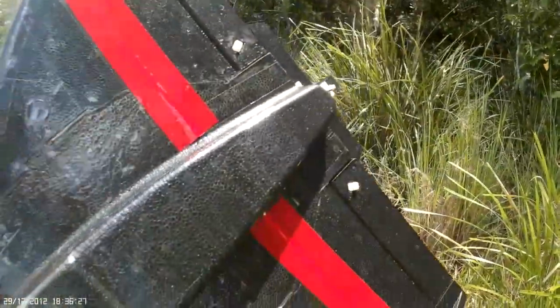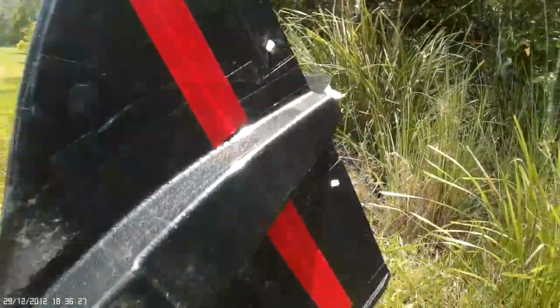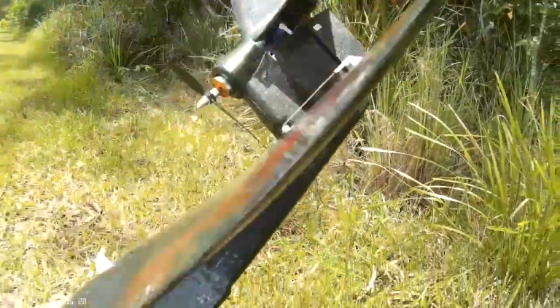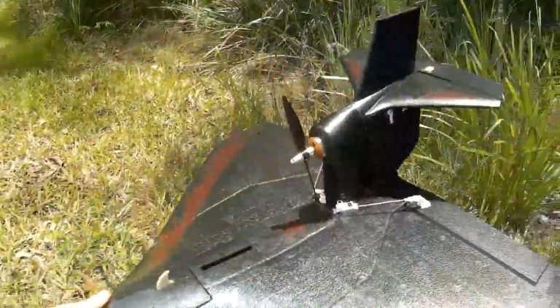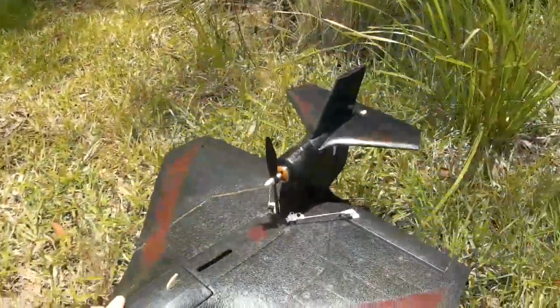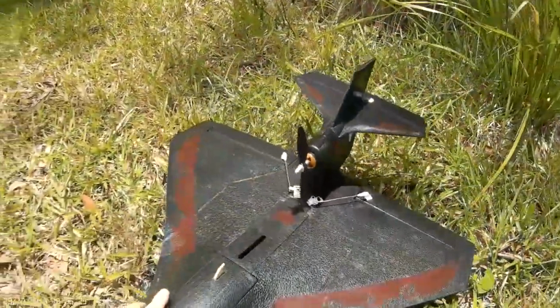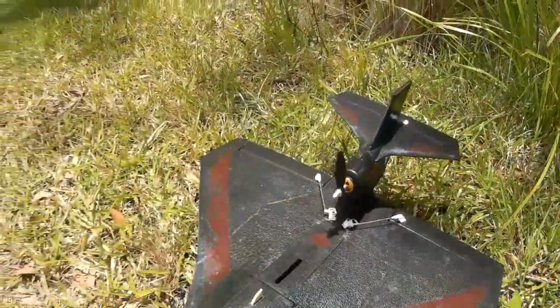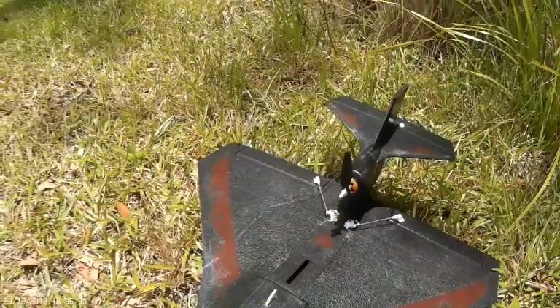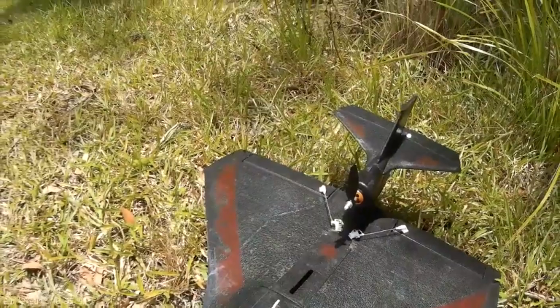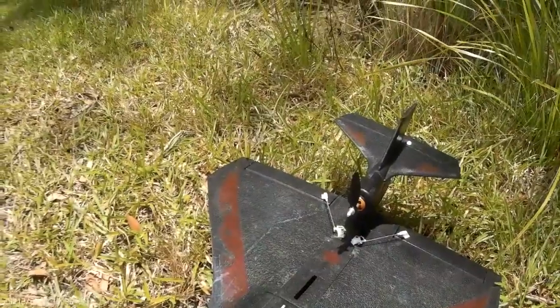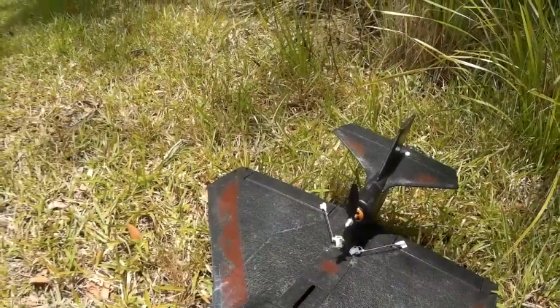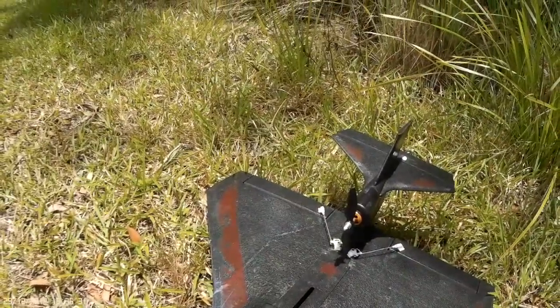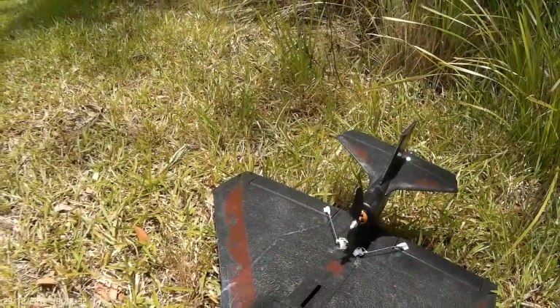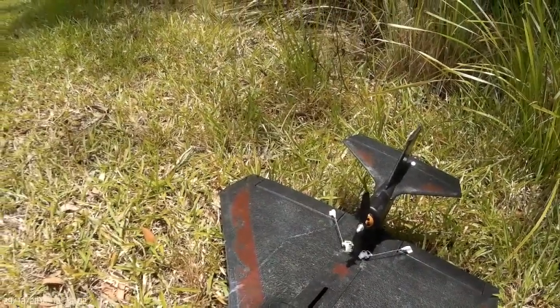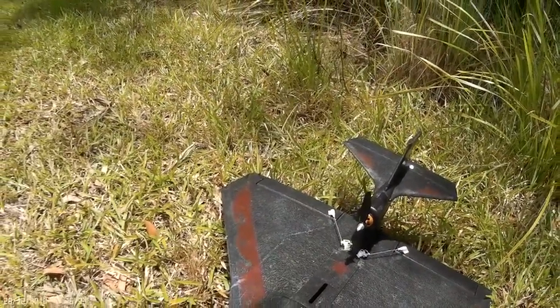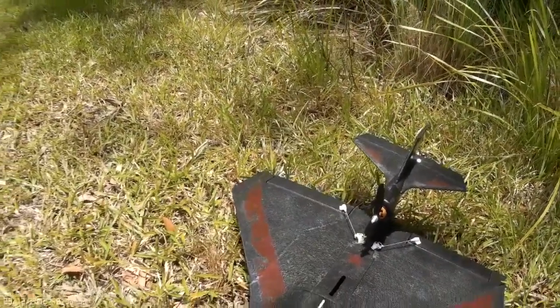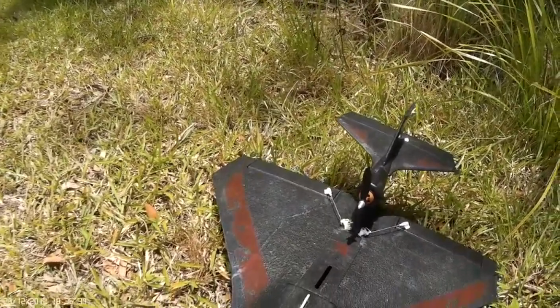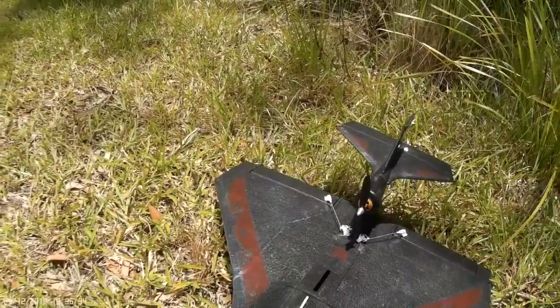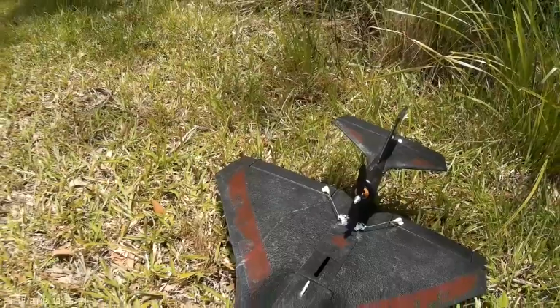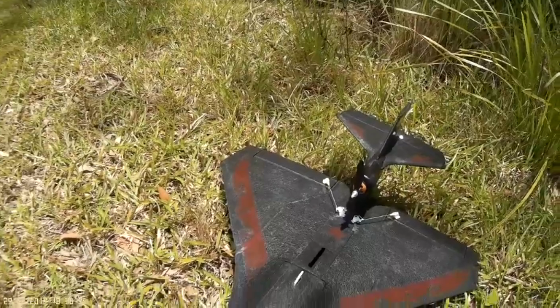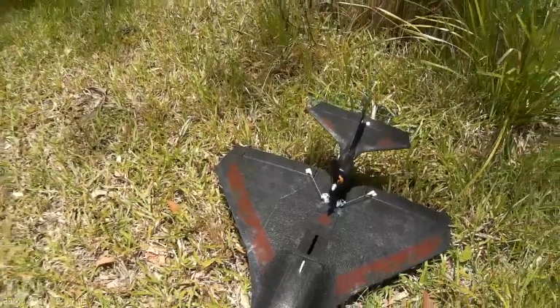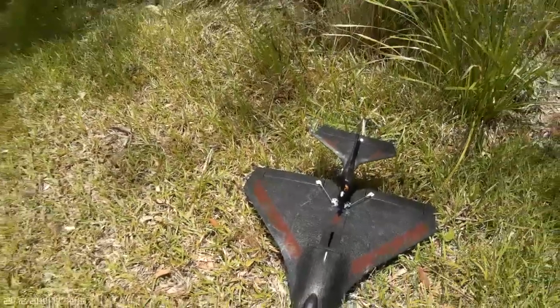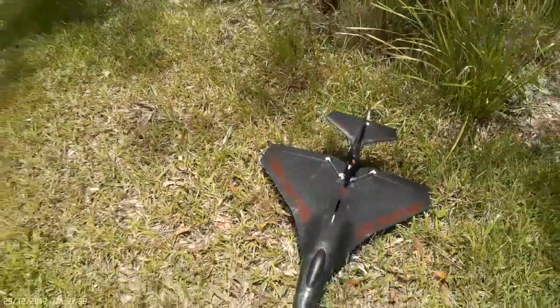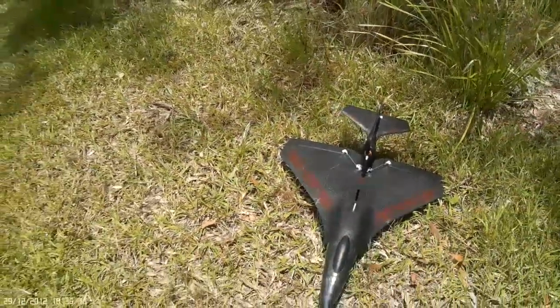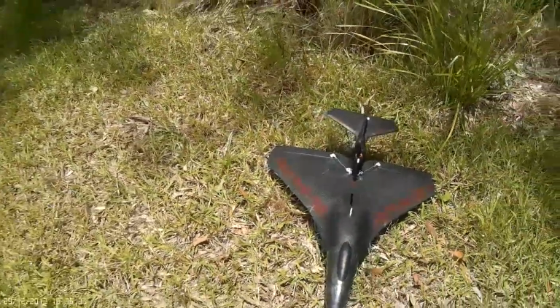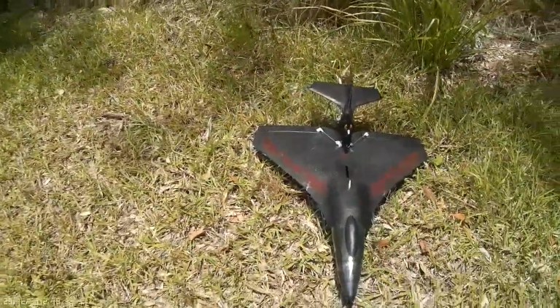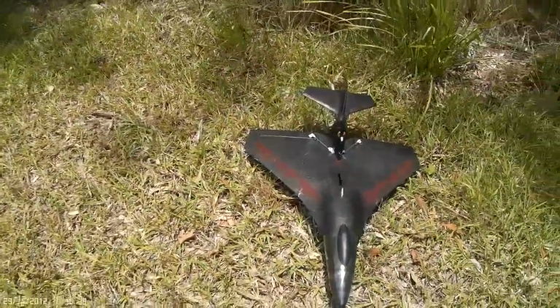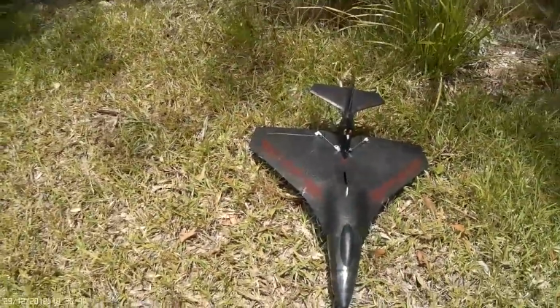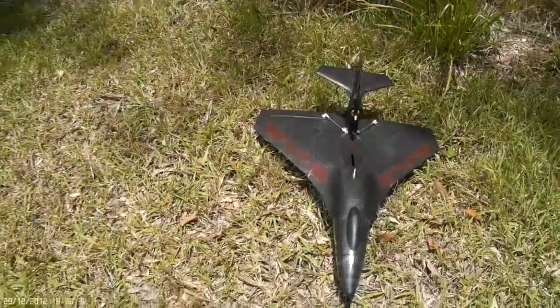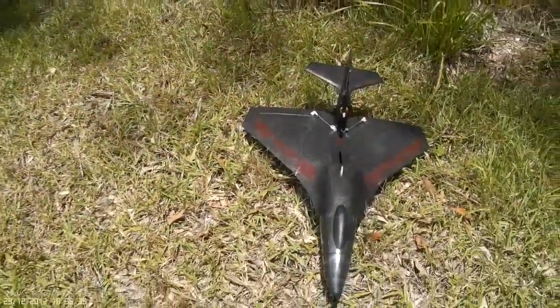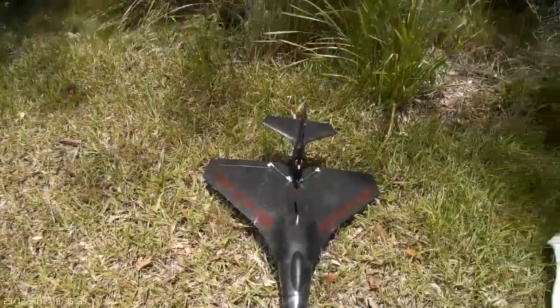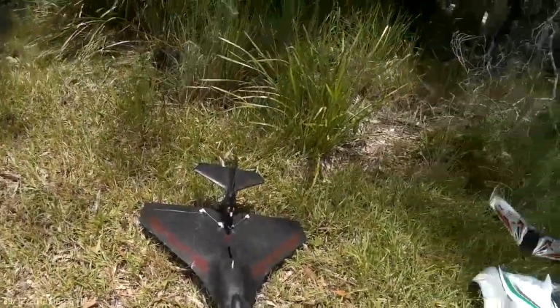I'm pretty impressed with the whole build — I'm very happy with the way it went together. It just feels light, it feels like it wants to fly. This is my first delta wing, so today is maiden day. There's a slight breeze today, so let's see how we go — I'll get back to you with the maiden flight.